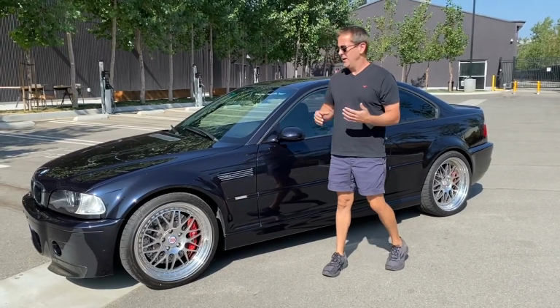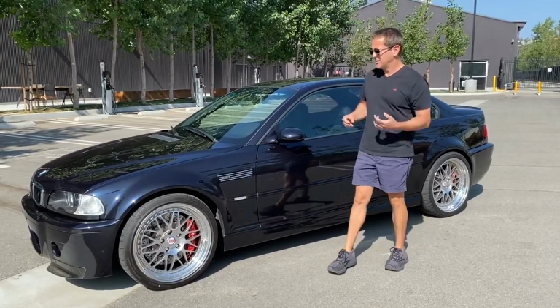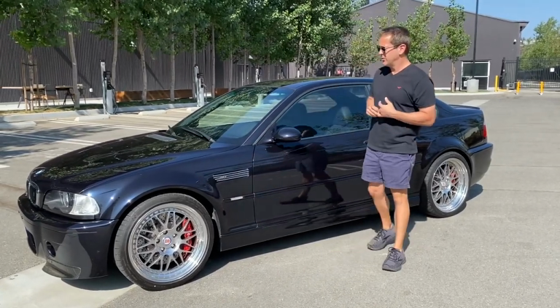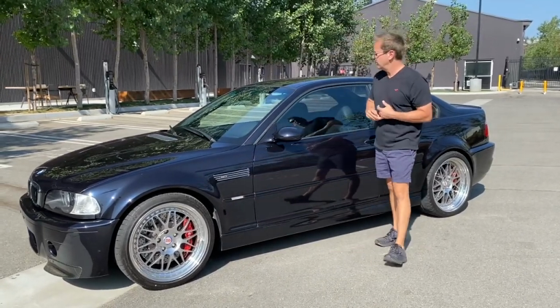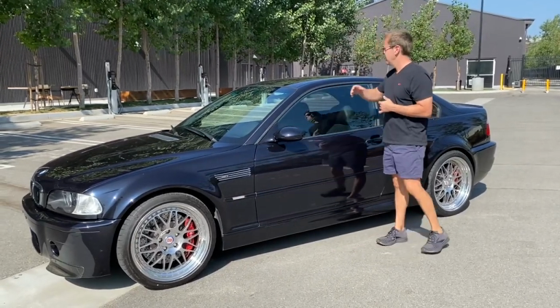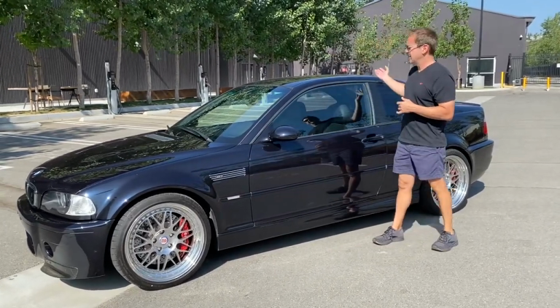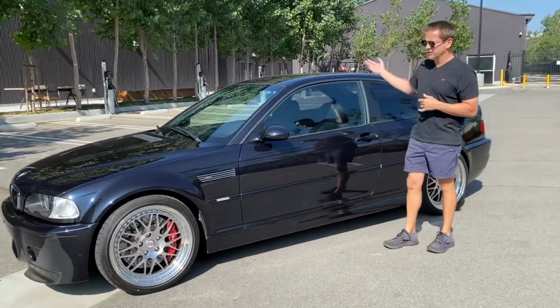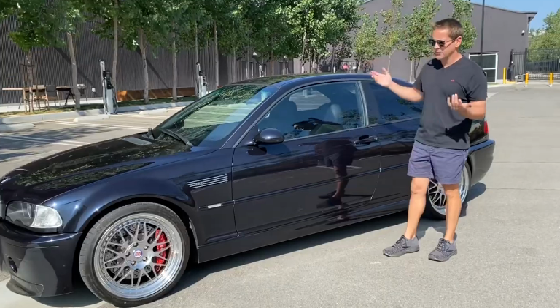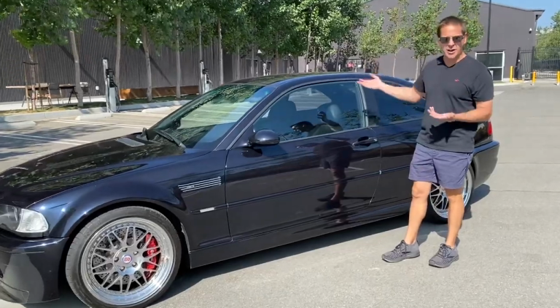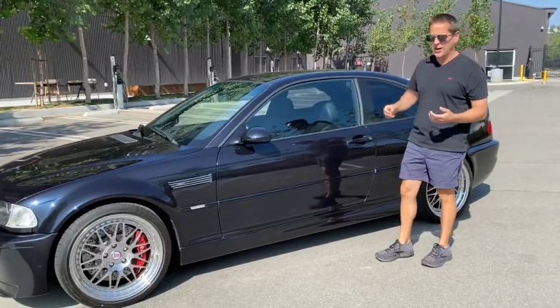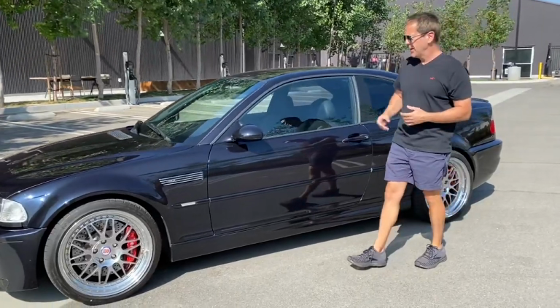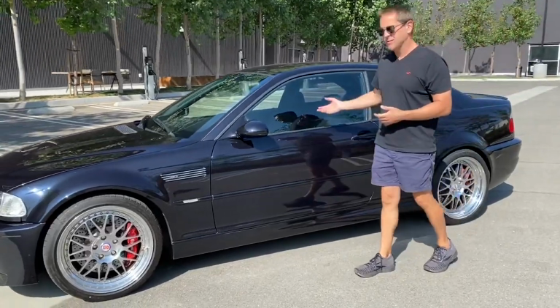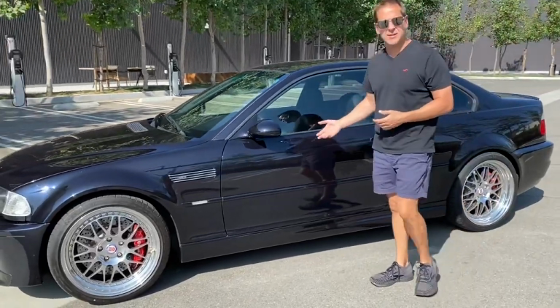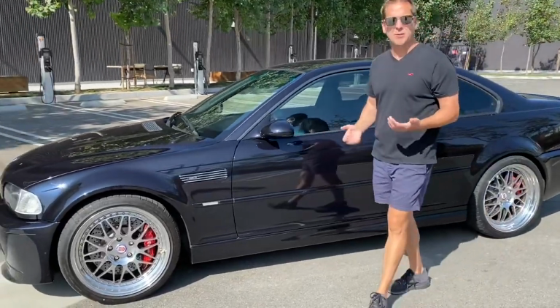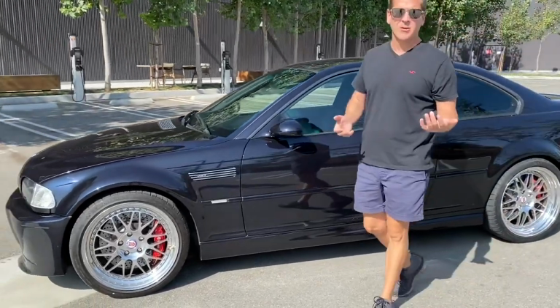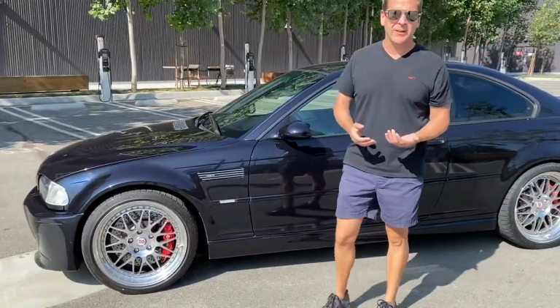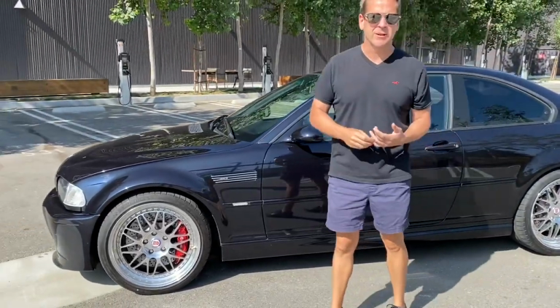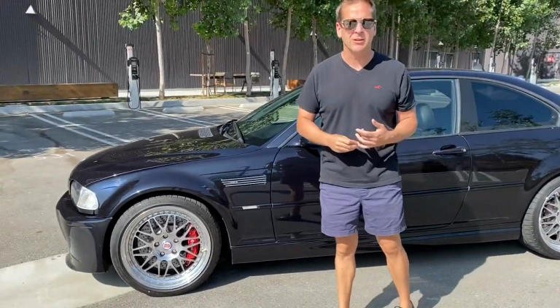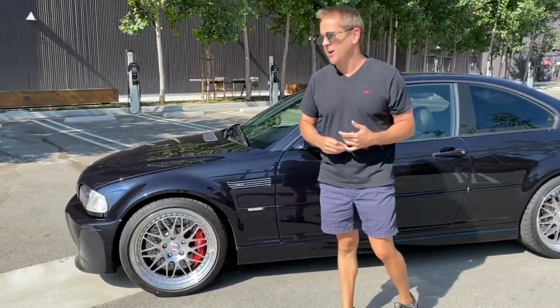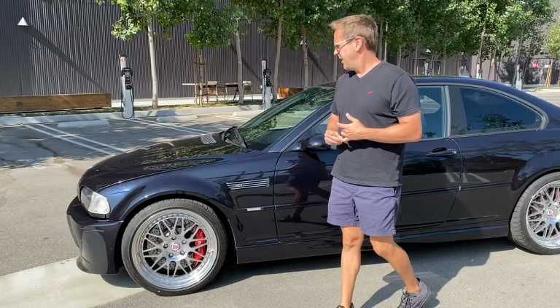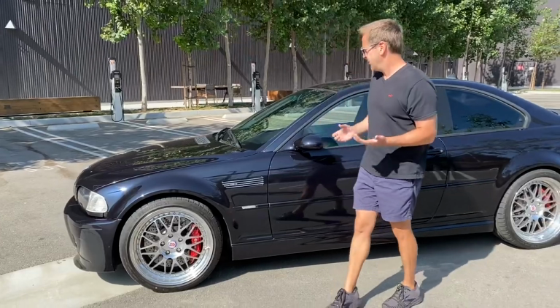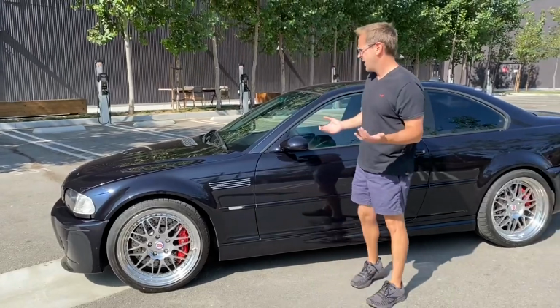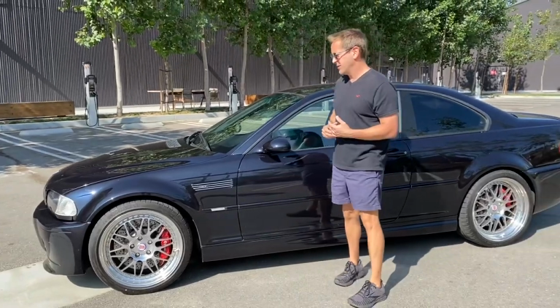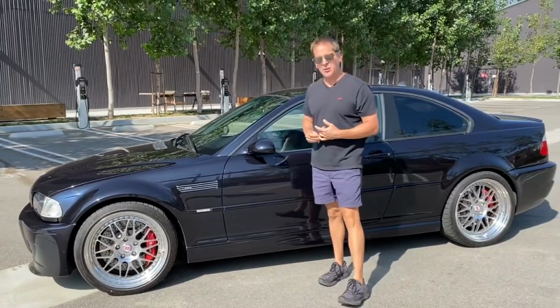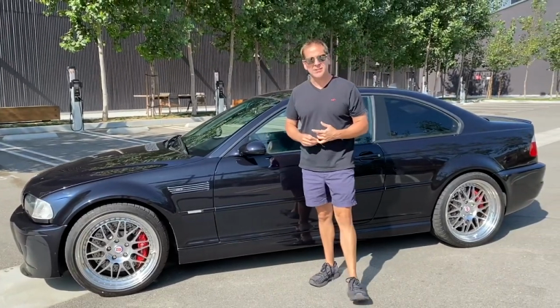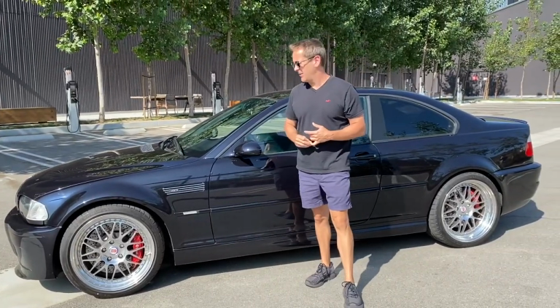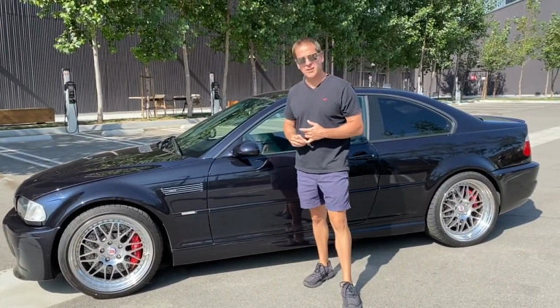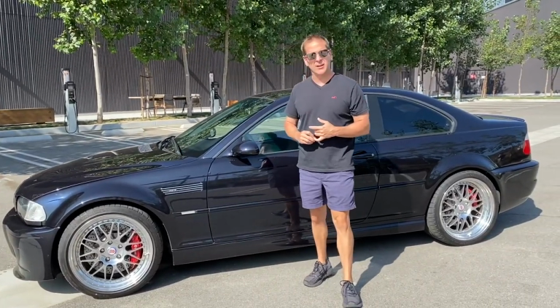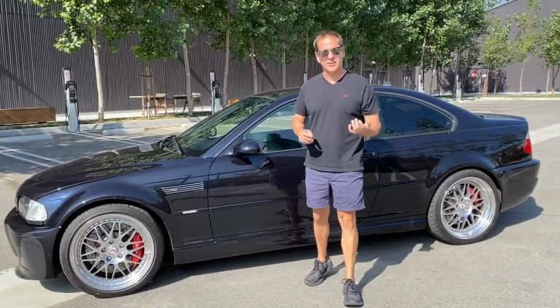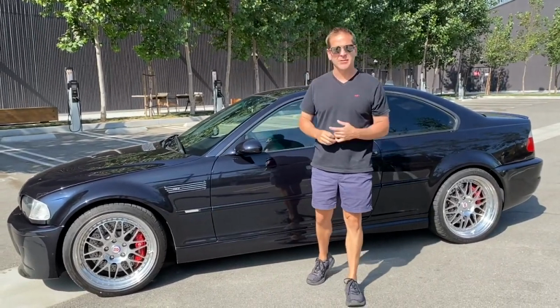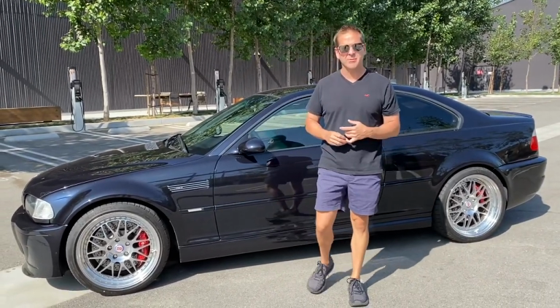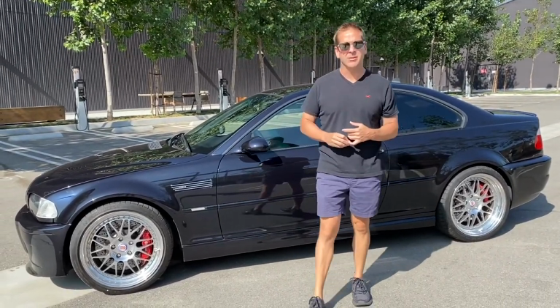As I said, it's a 2001. It's a slick top — a little bit lighter weight. It is a six-speed manual, not the SMG car. It's only got about 26,000 — less than 27,000 miles on it.